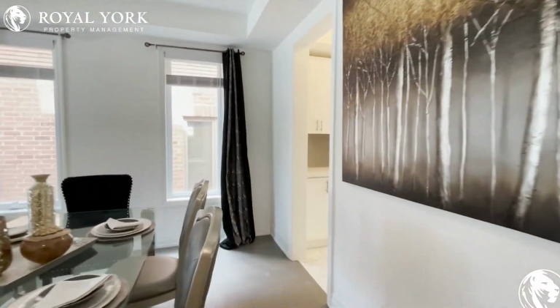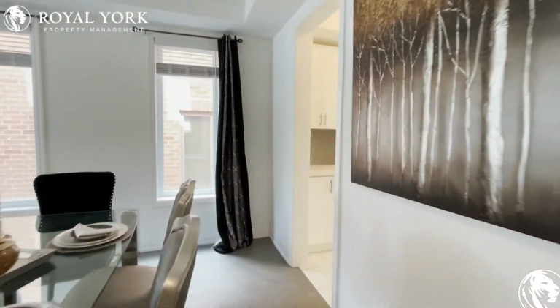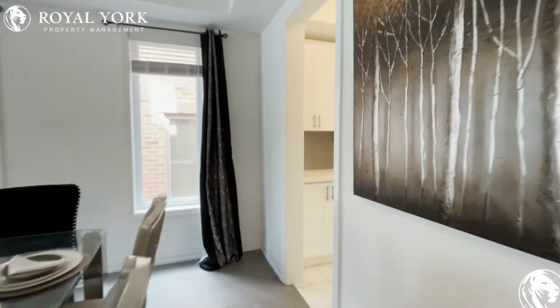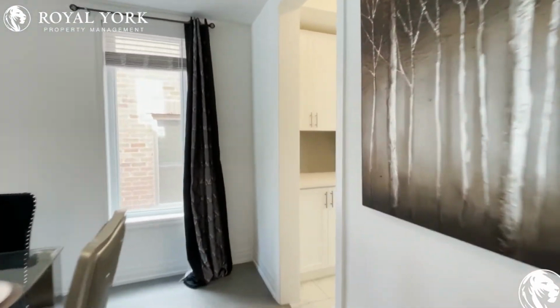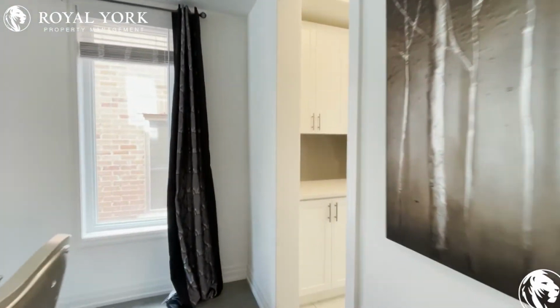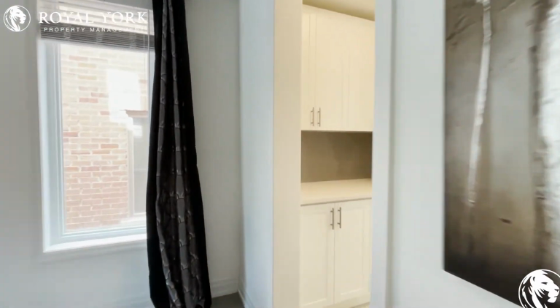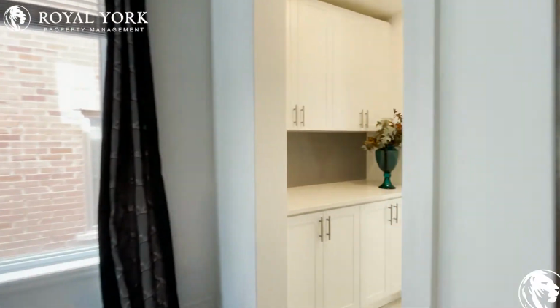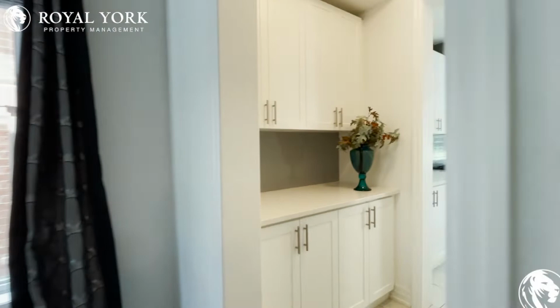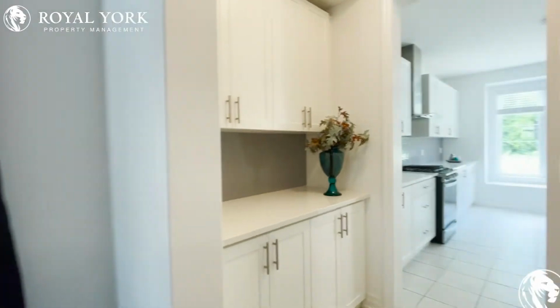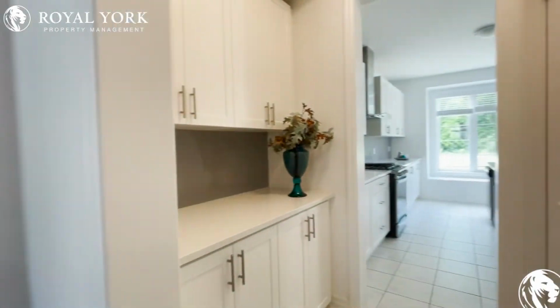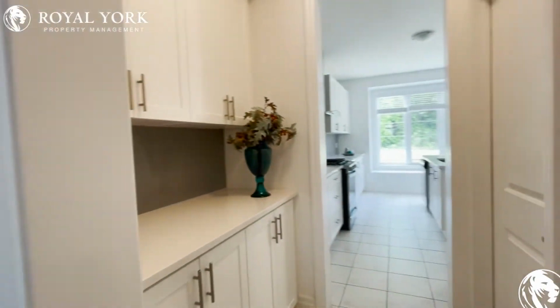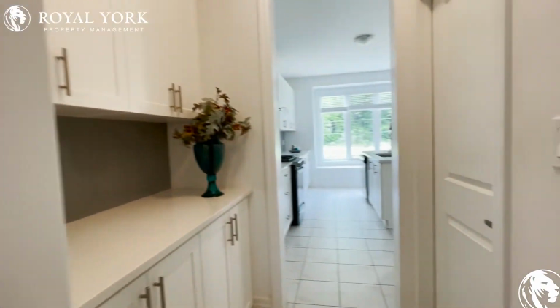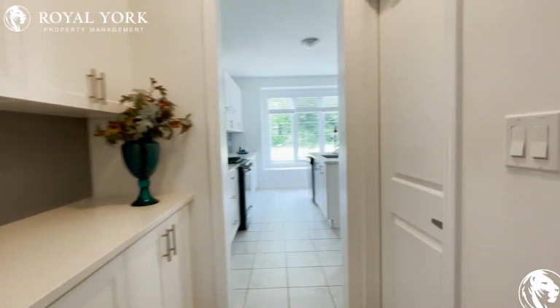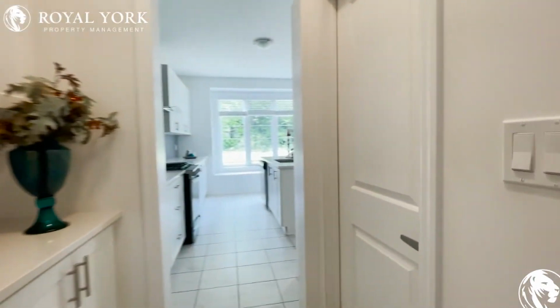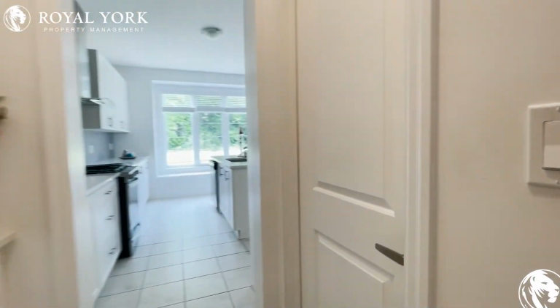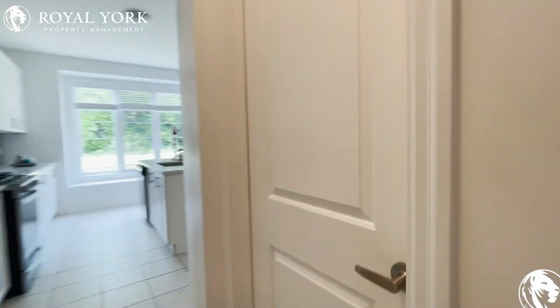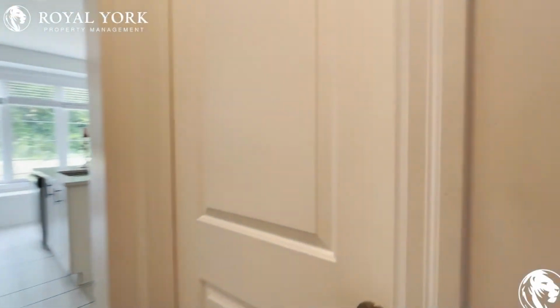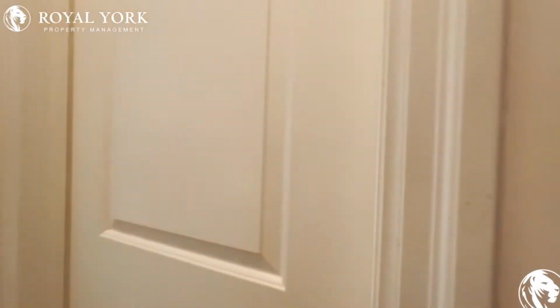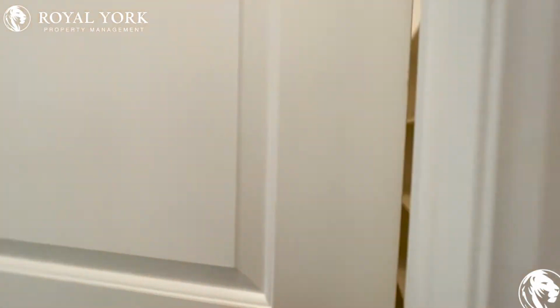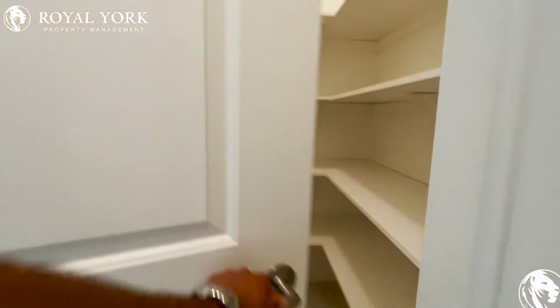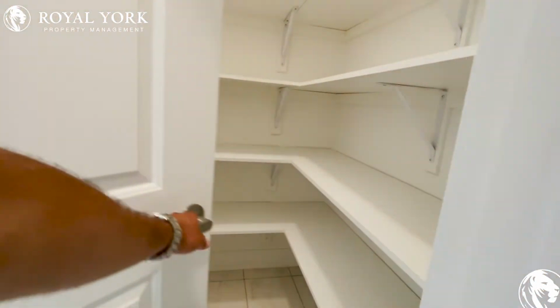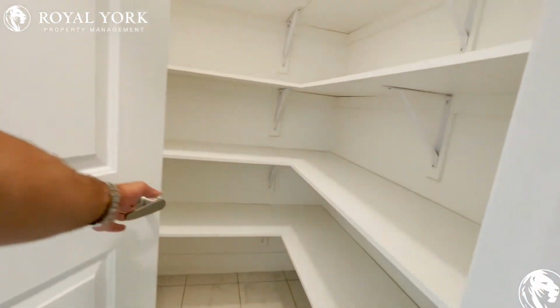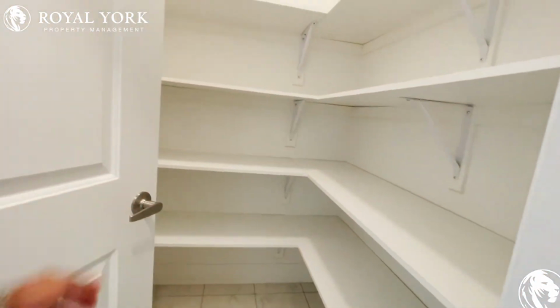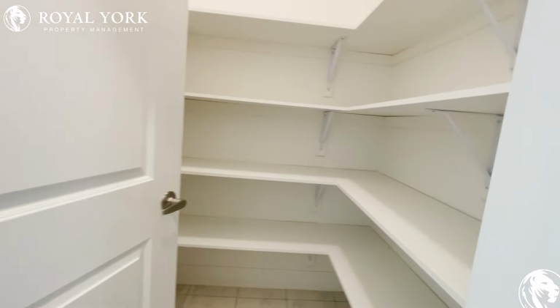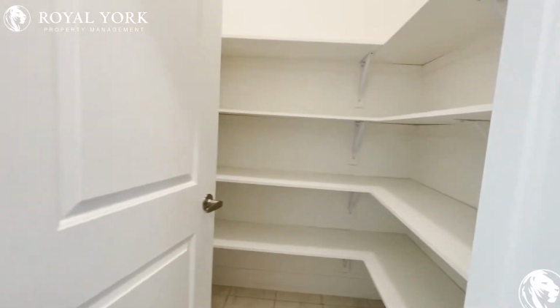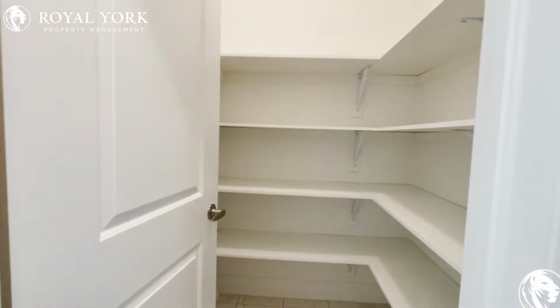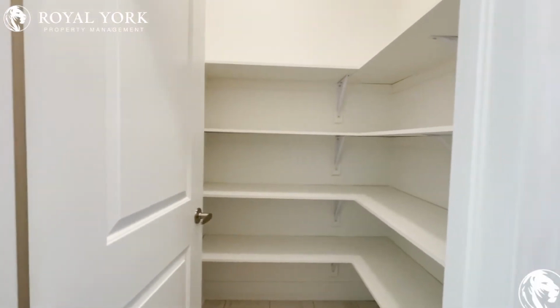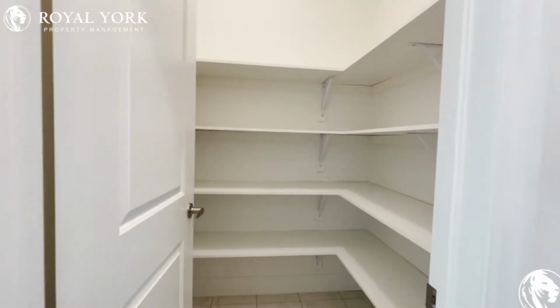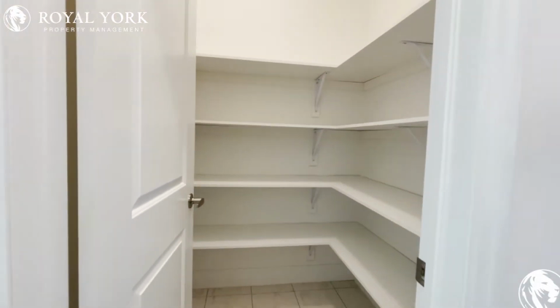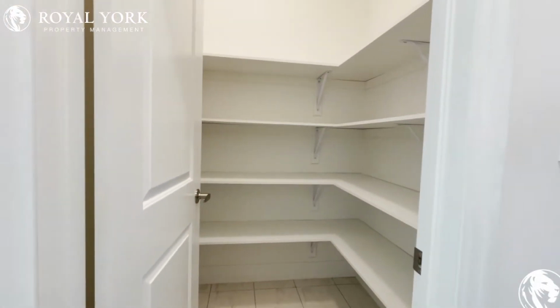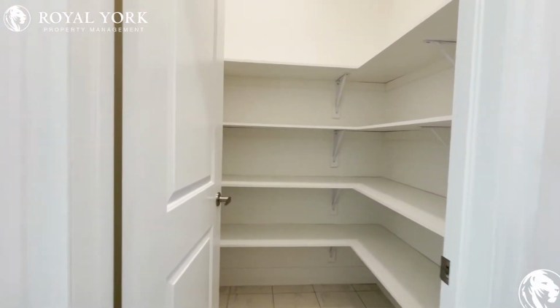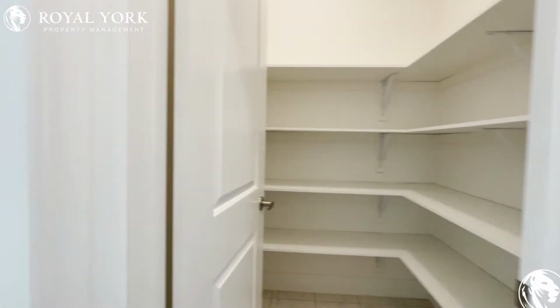As we move along, we have a bit of a pantry slash bar over here, and then you have your pantry situated on the right. It is huge and you have your pre-installed shelving.